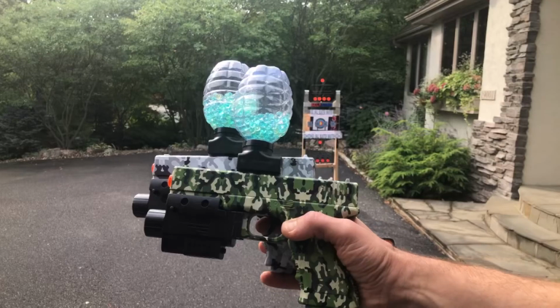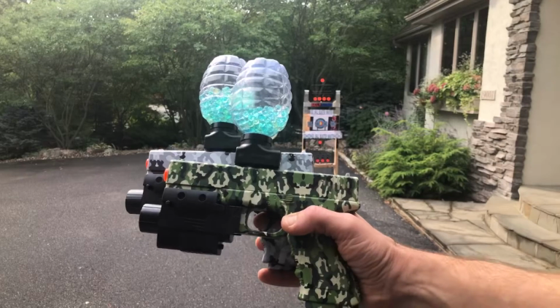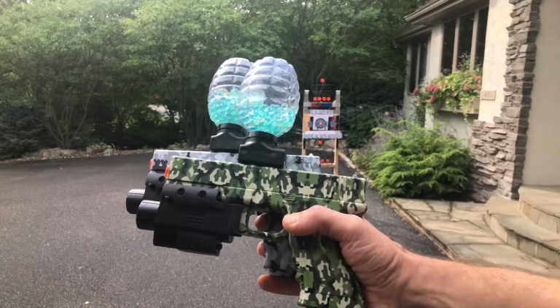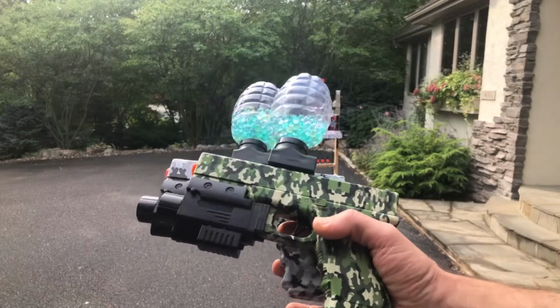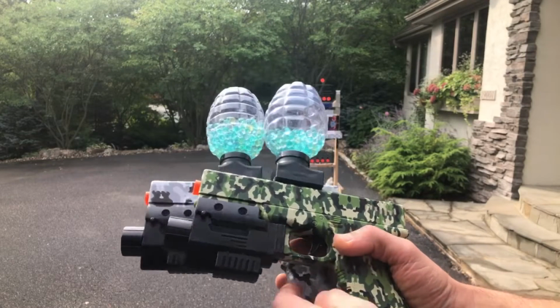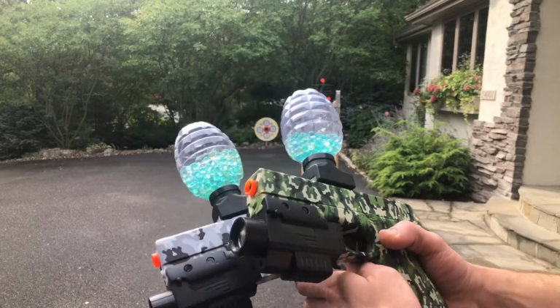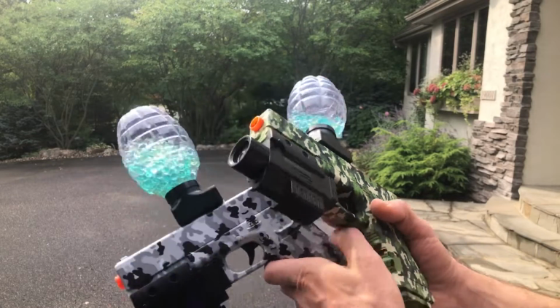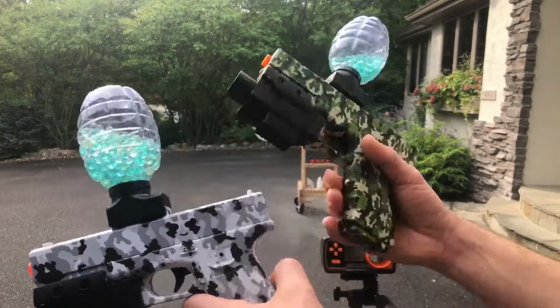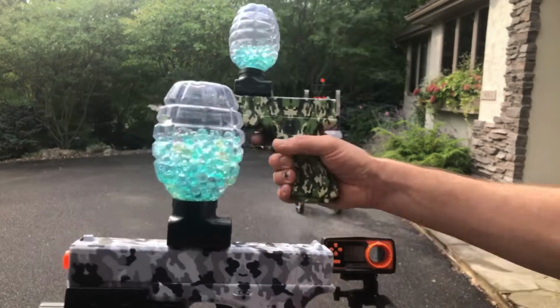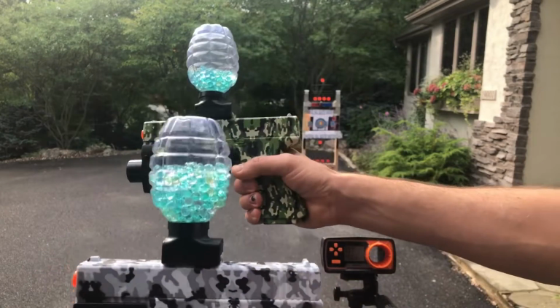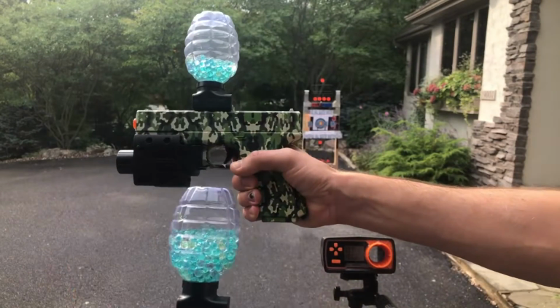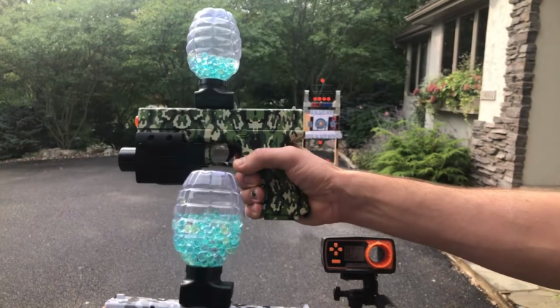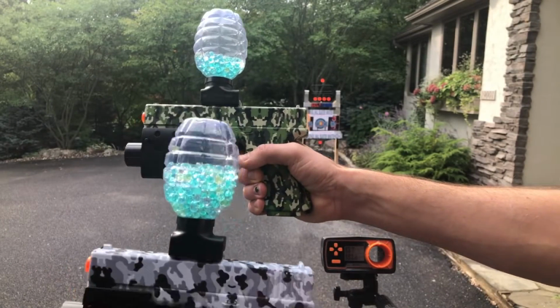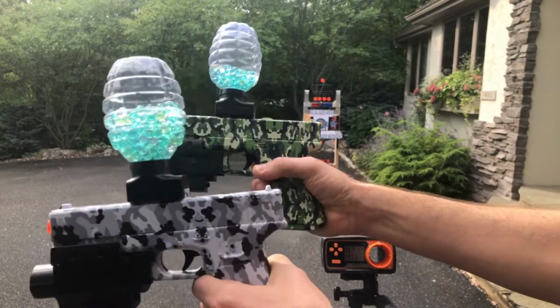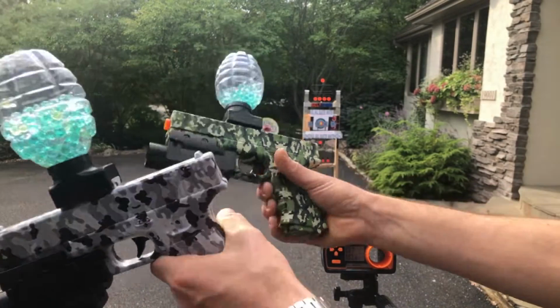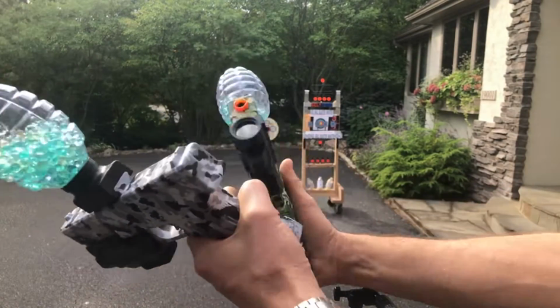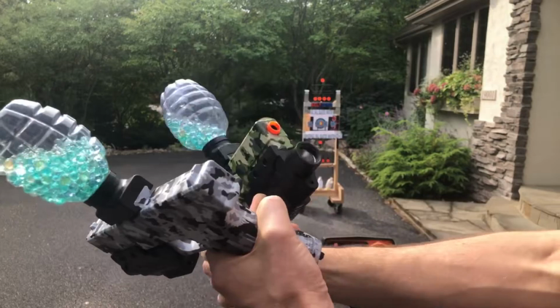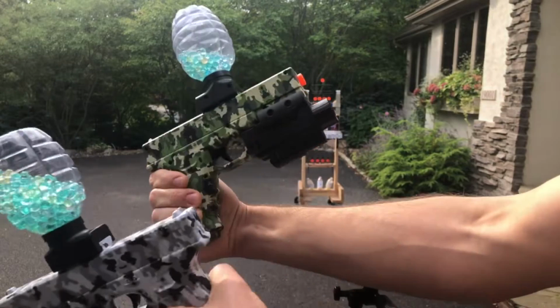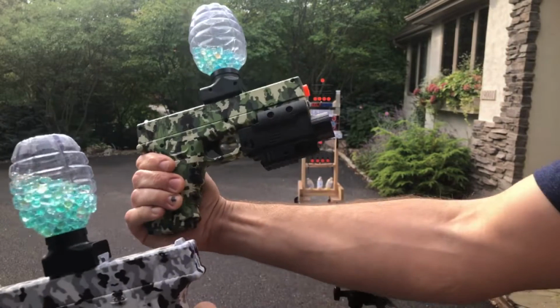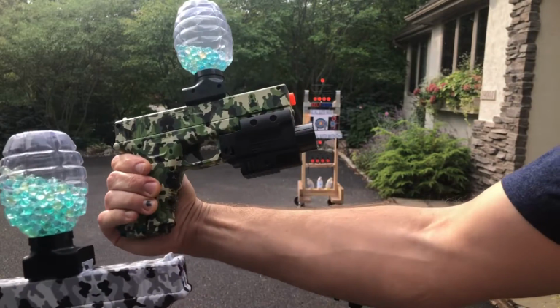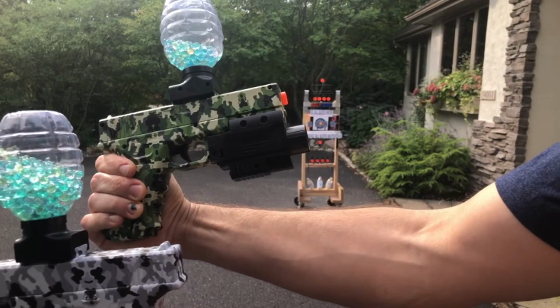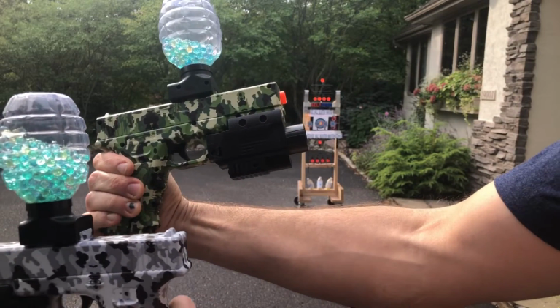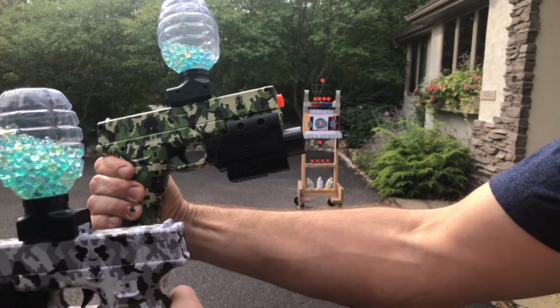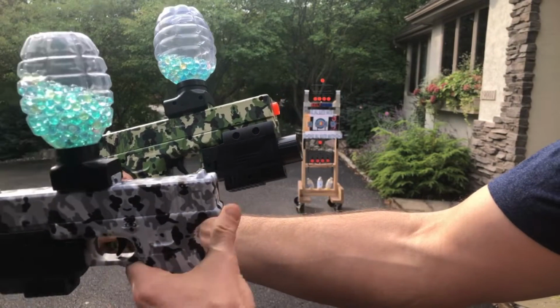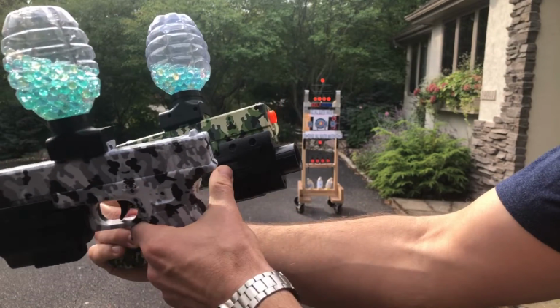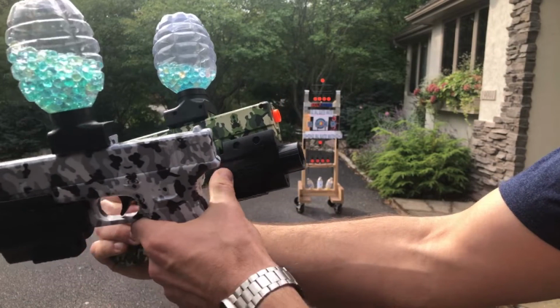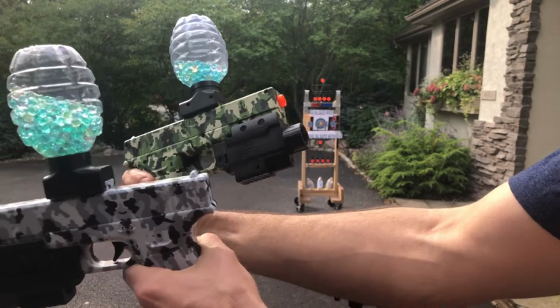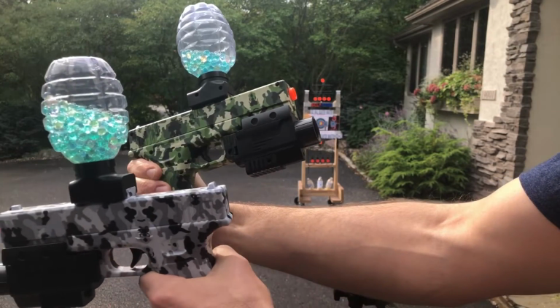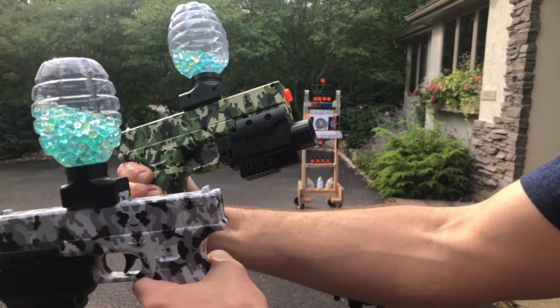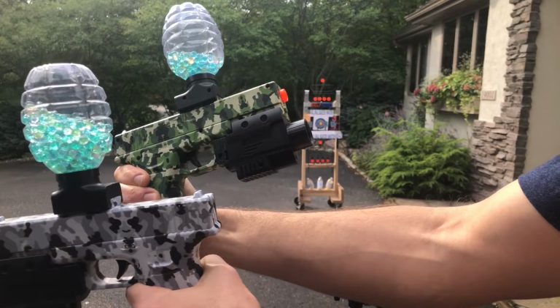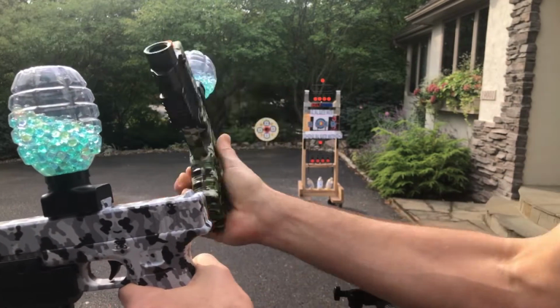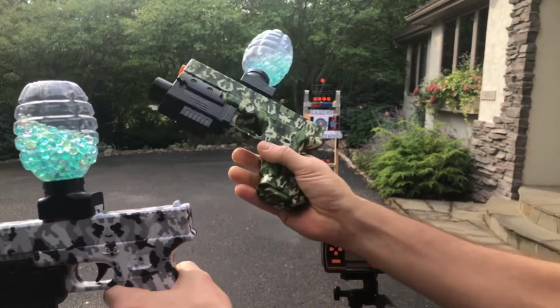All right guys, we've got the Glock-style VASVARN in here. They've got the battery built in here into the rail with the flashlight-laser combo.